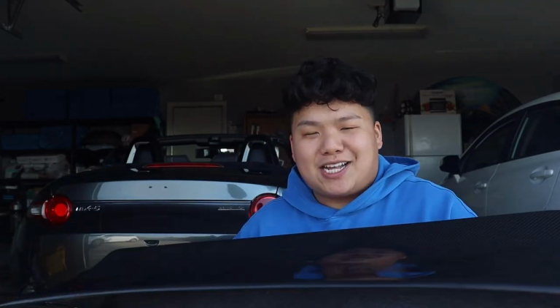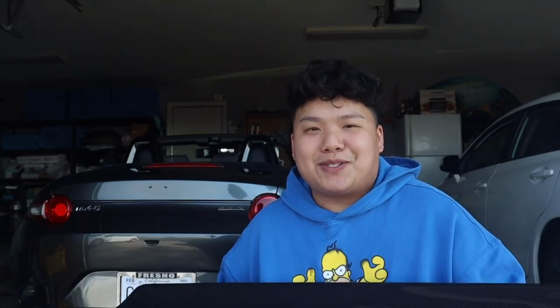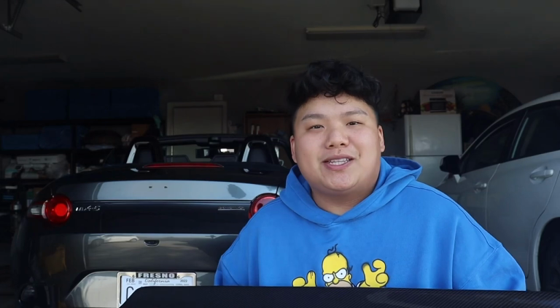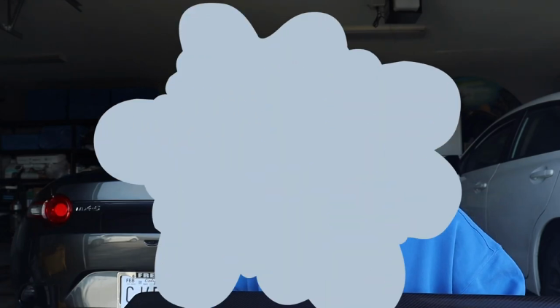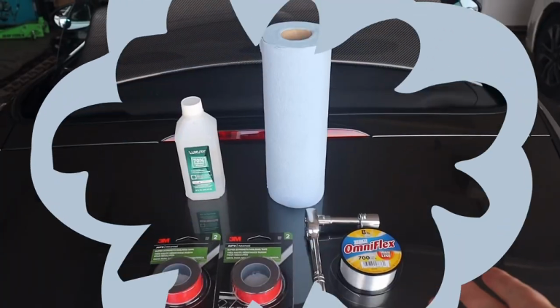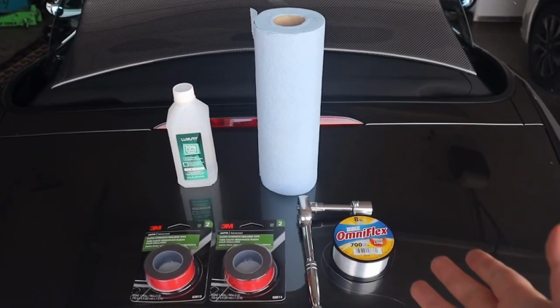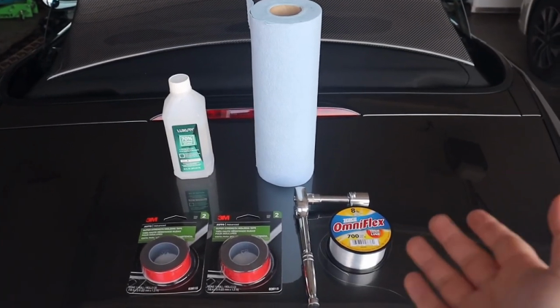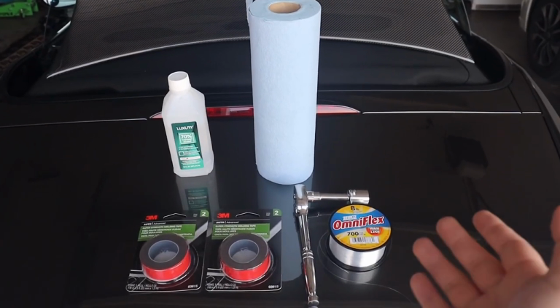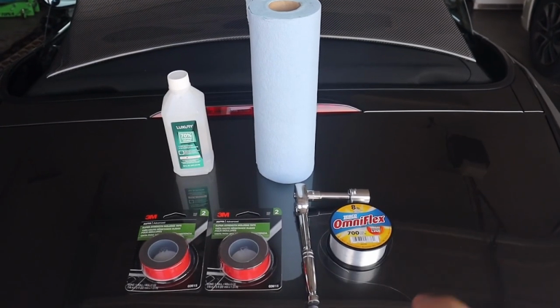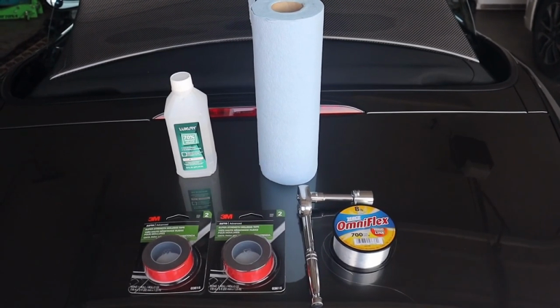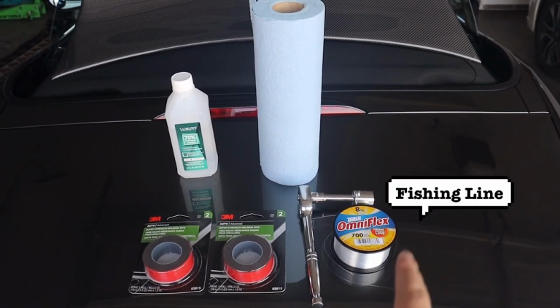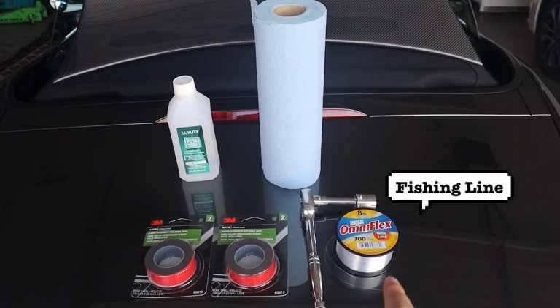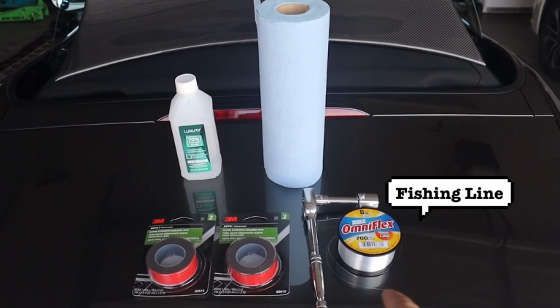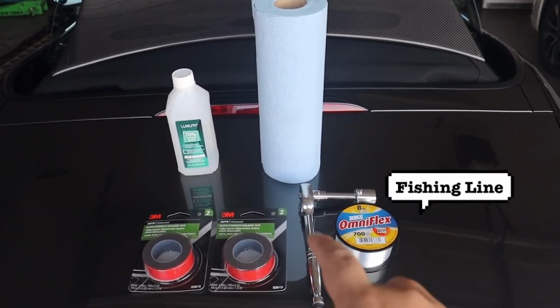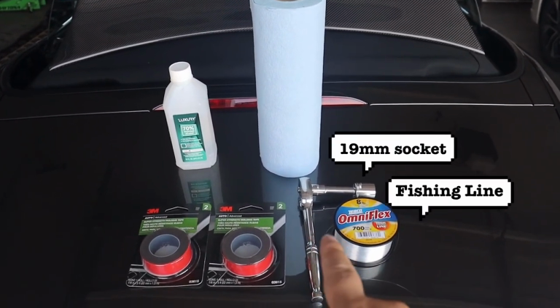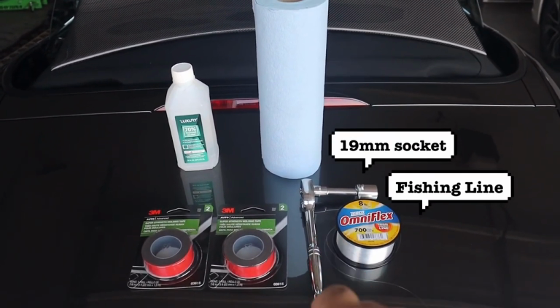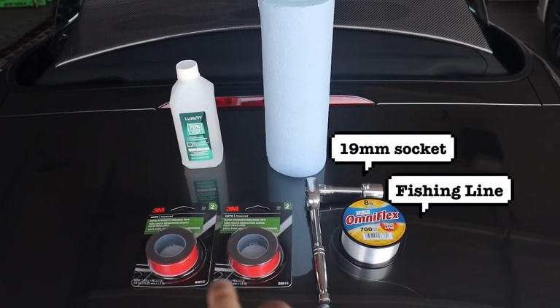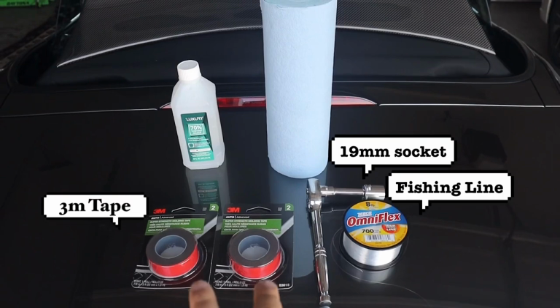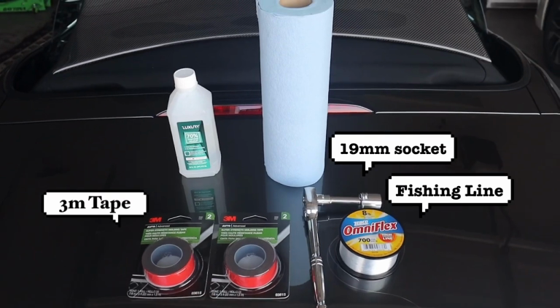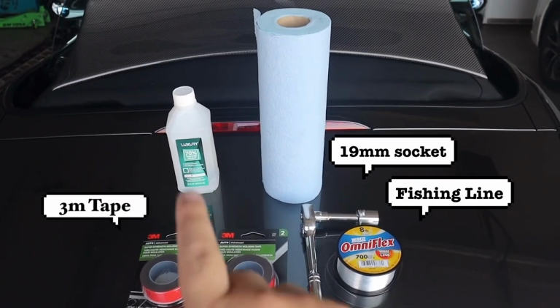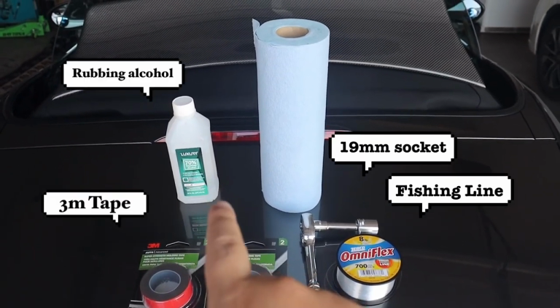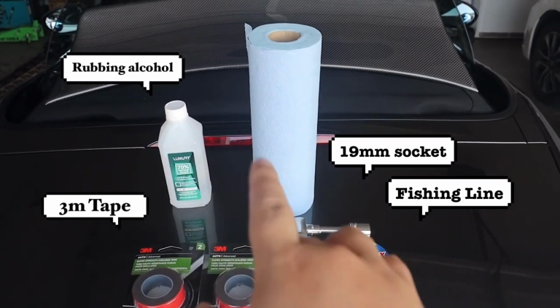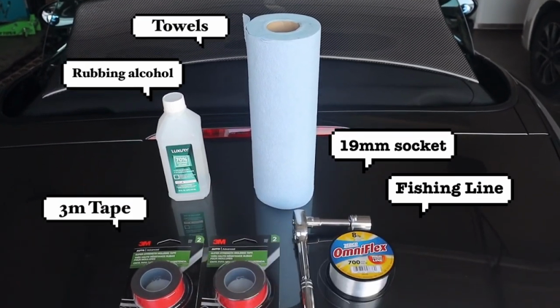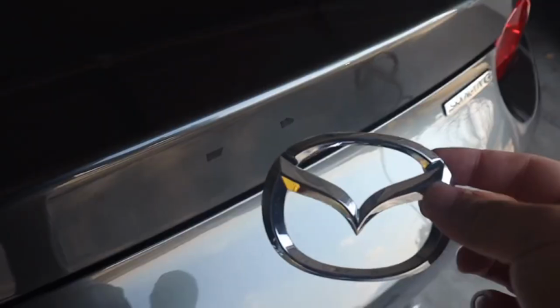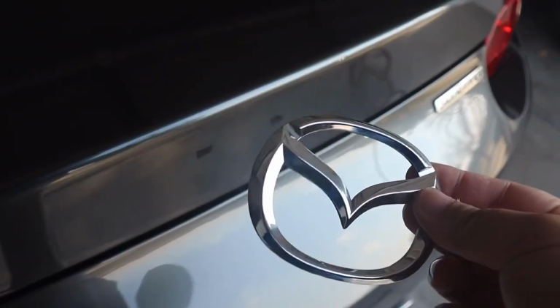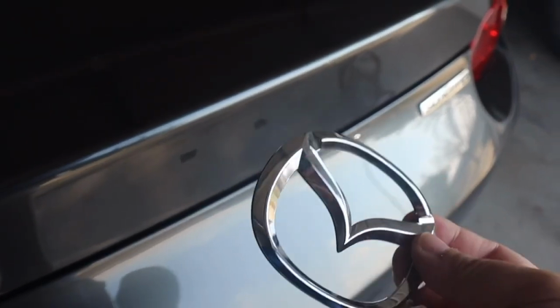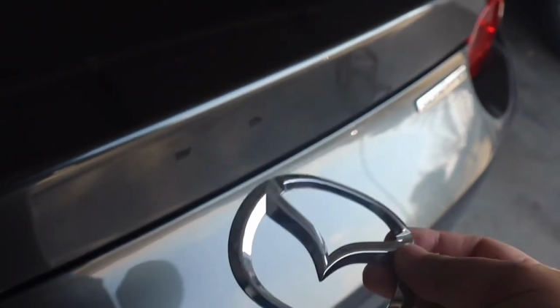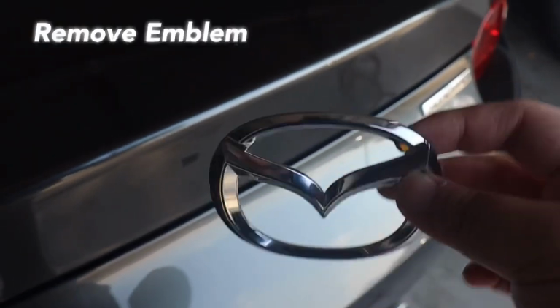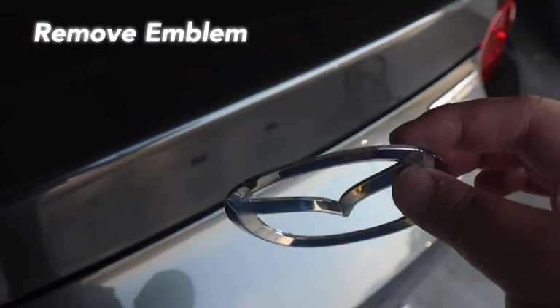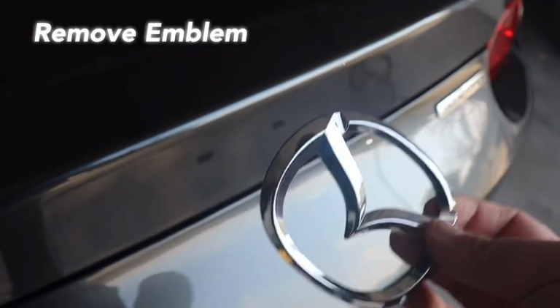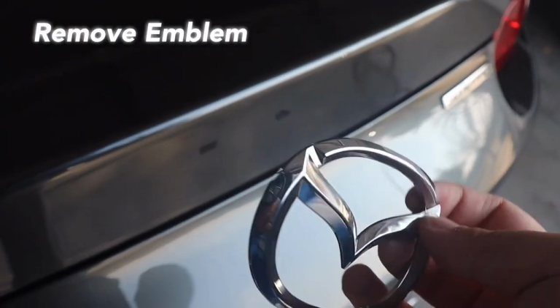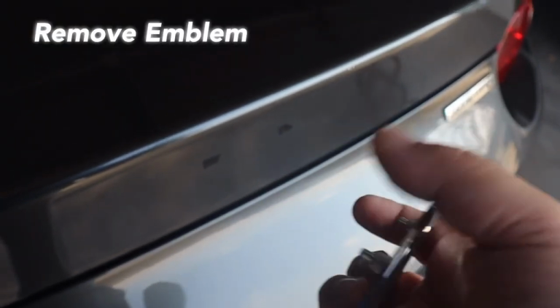So what do you guys need beforehand? You'll need fishing line, a 19mm socket, 3M tape, alcohol, and a towel. One of the first steps is to remove the emblem.